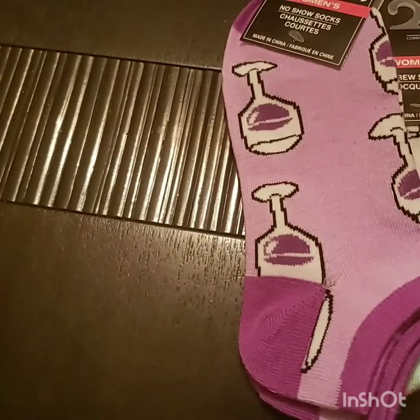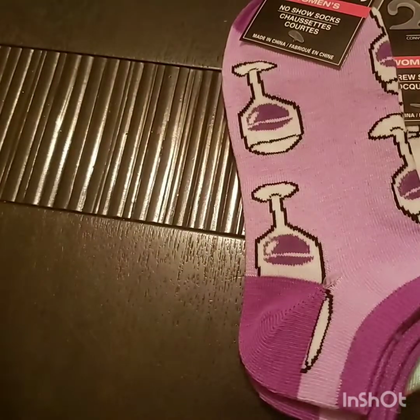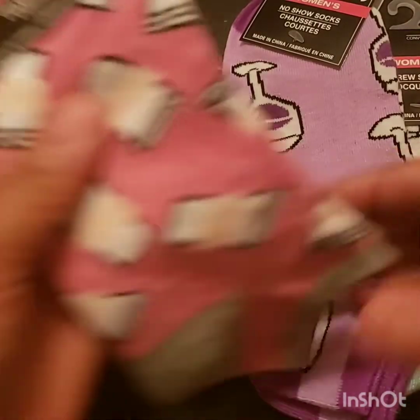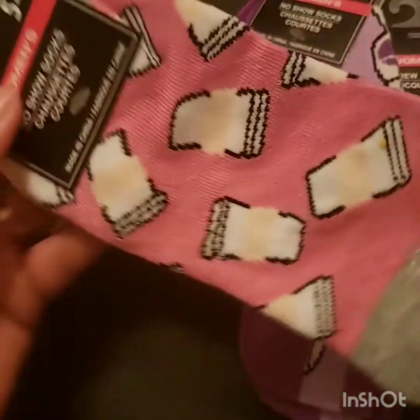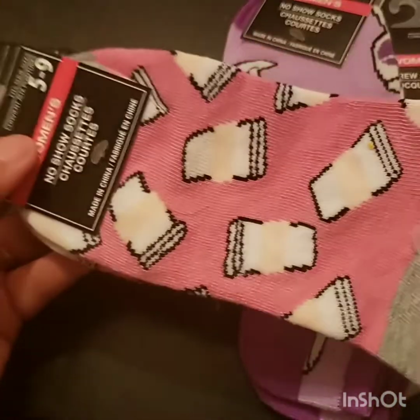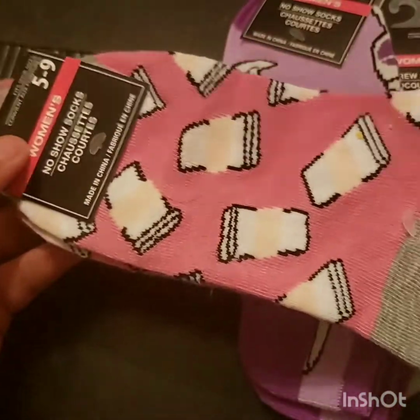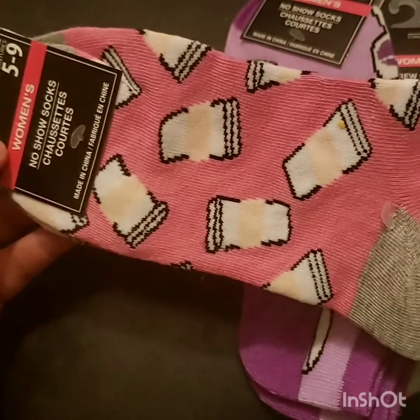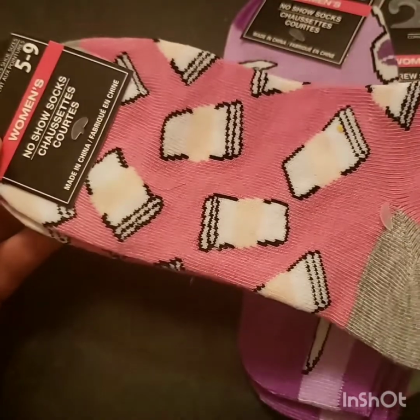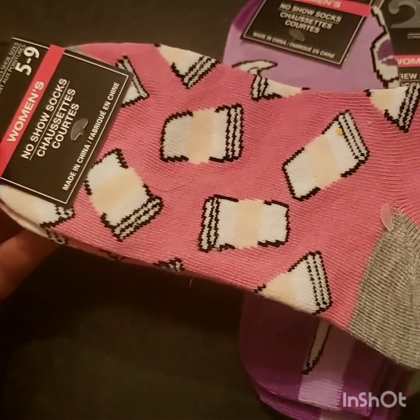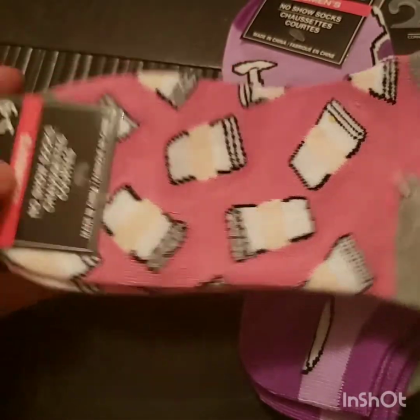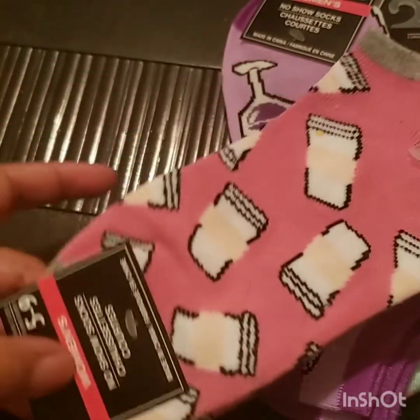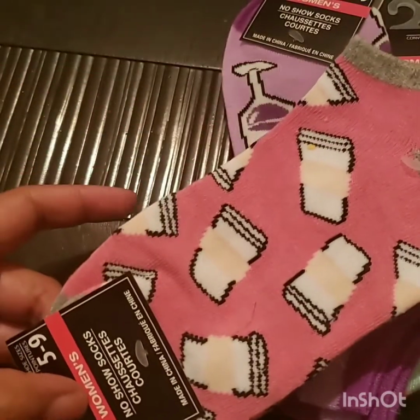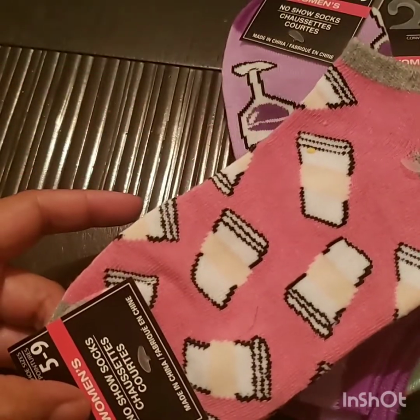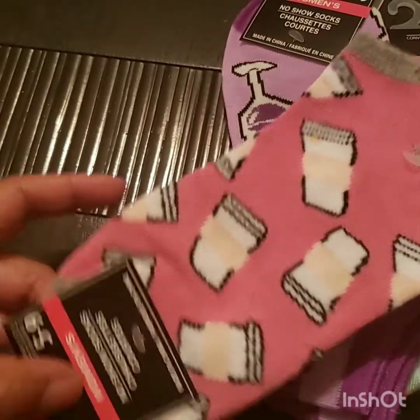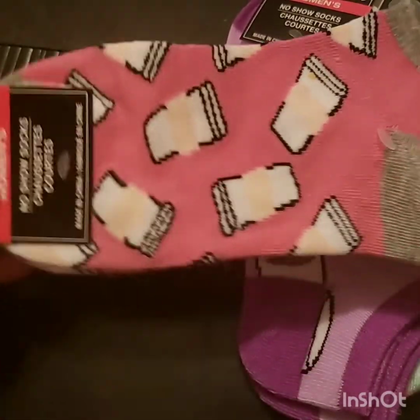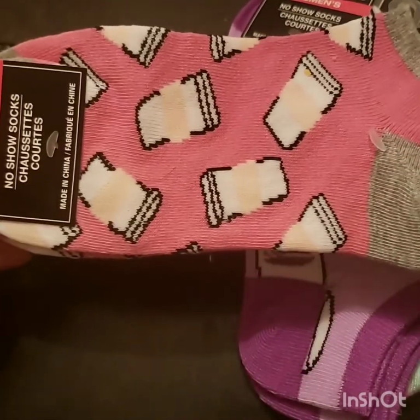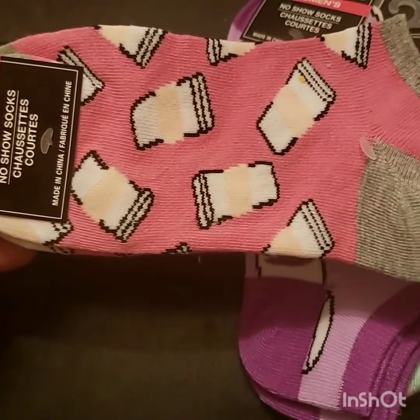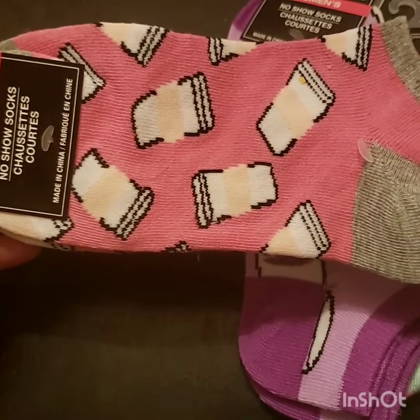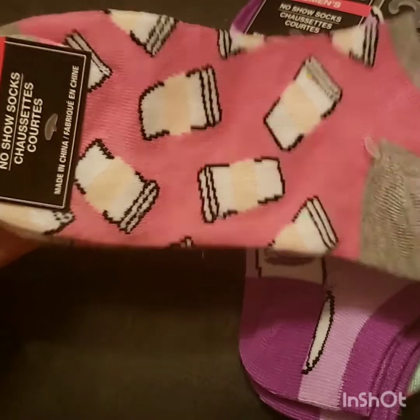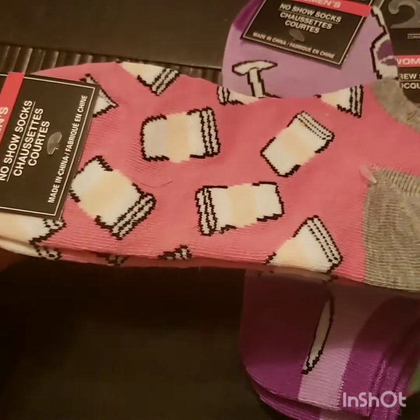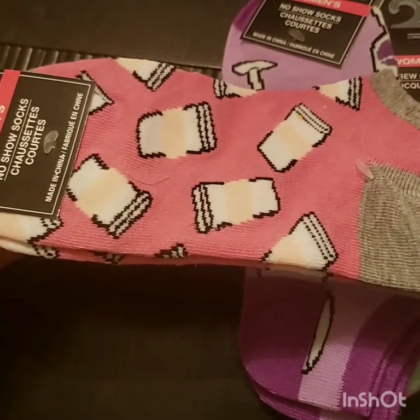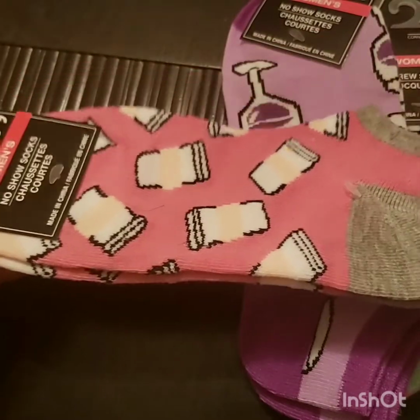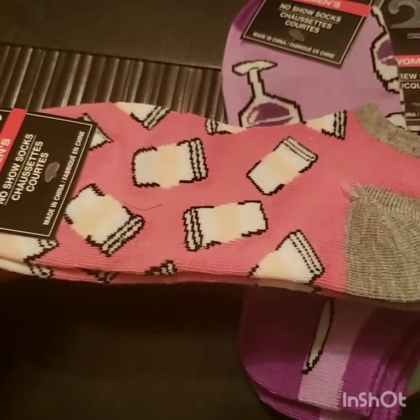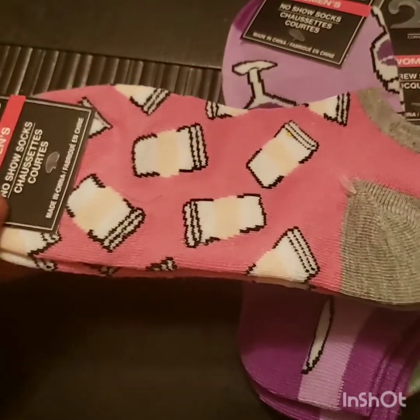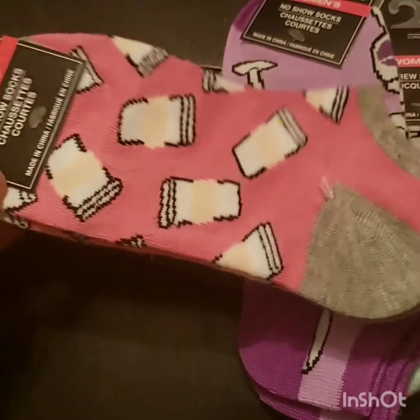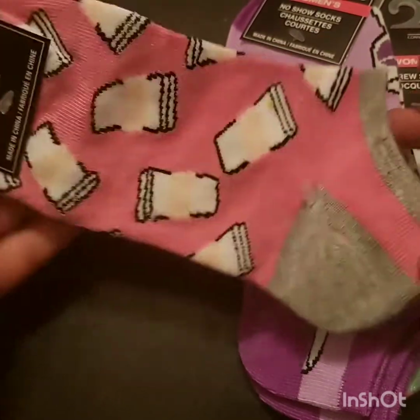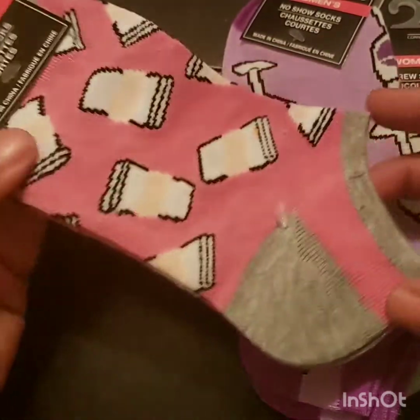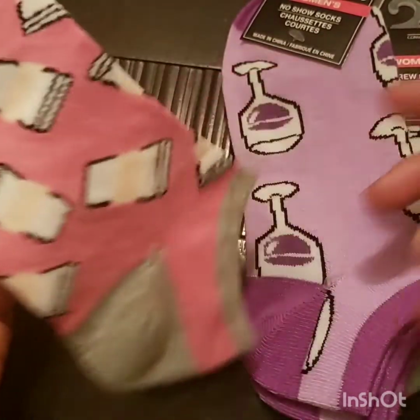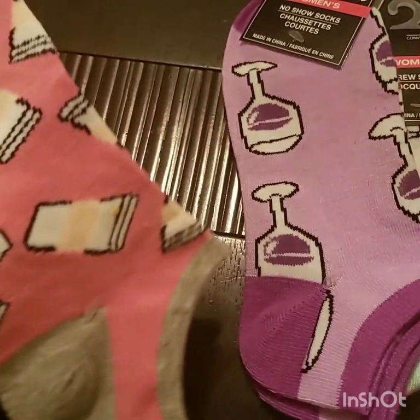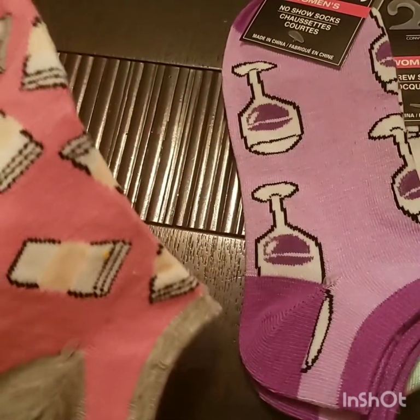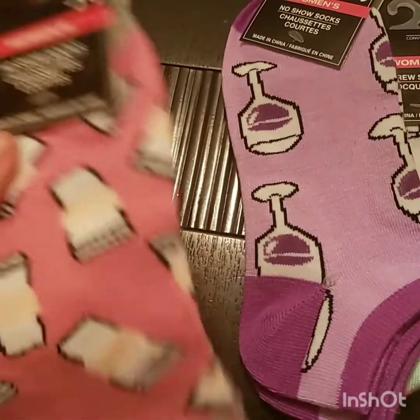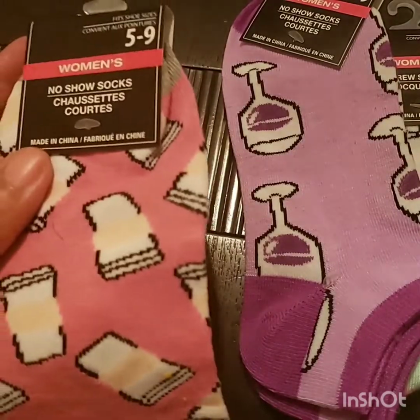The next pair I got is also a pair of no-show socks, and these are the ones that look like coffee cups. I picked up a pair of those, and those are the only socks I picked up at the Dollar Tree — there were a couple other cute ones I'll be looking for, but those are the three I found today.